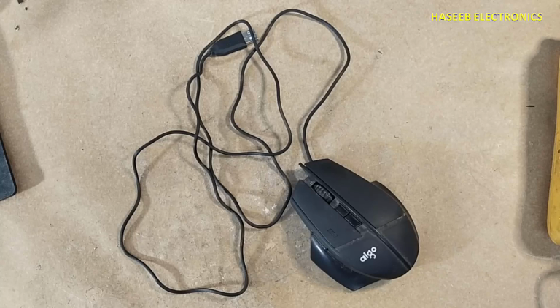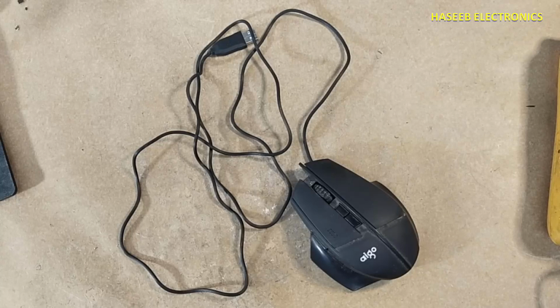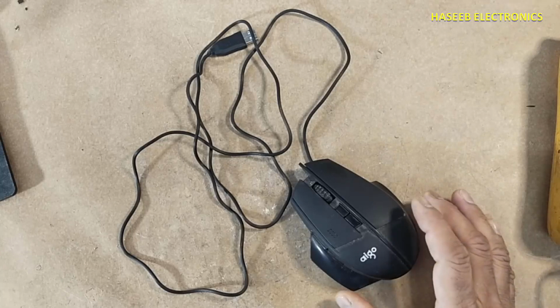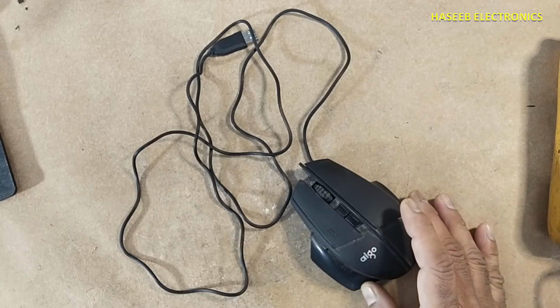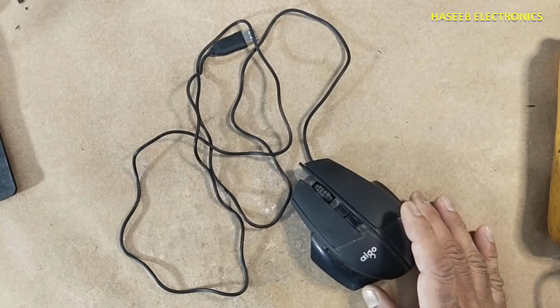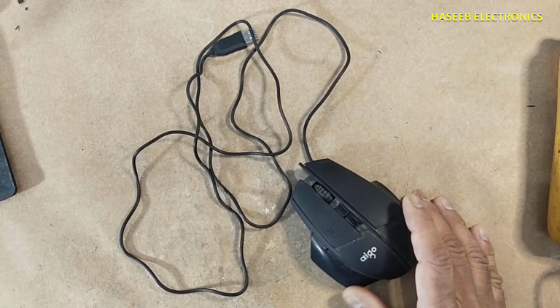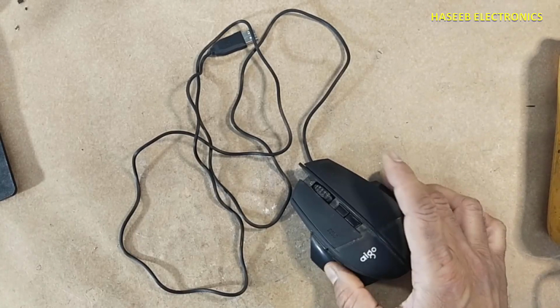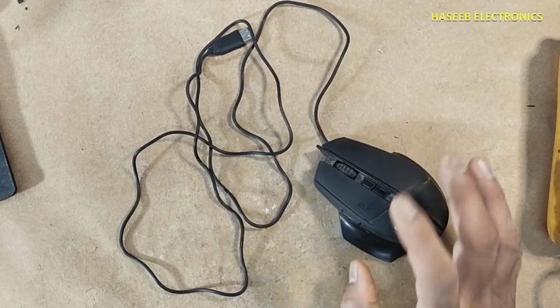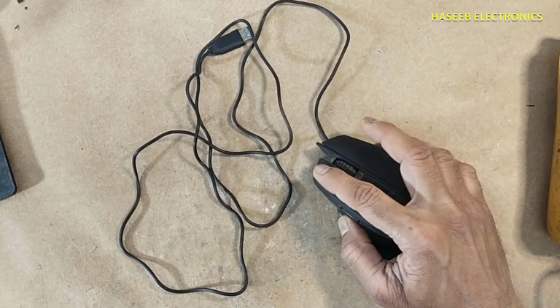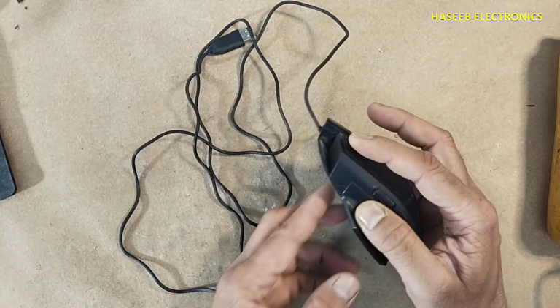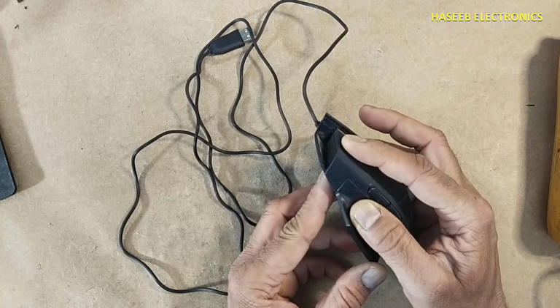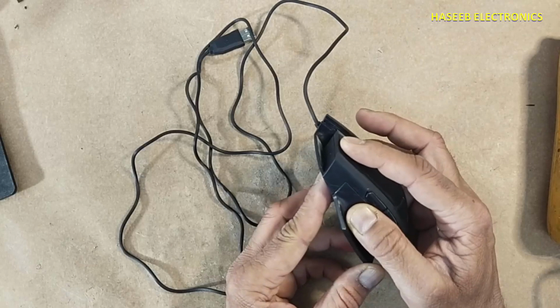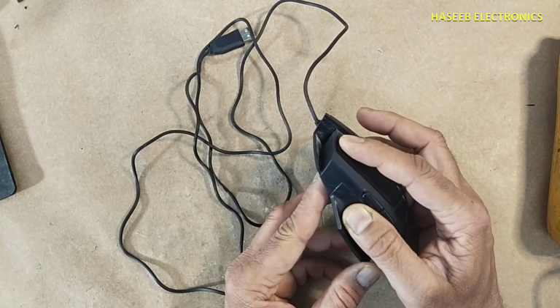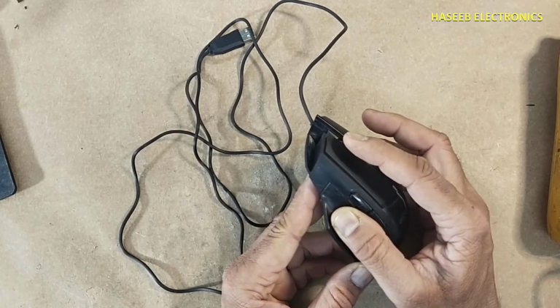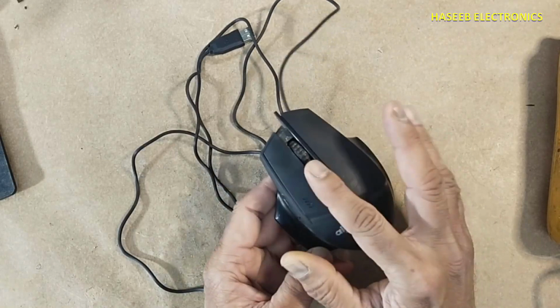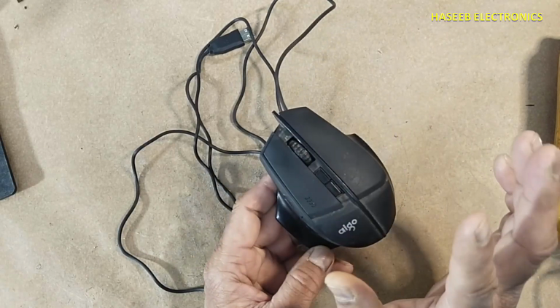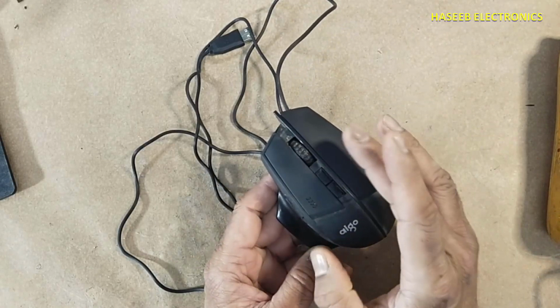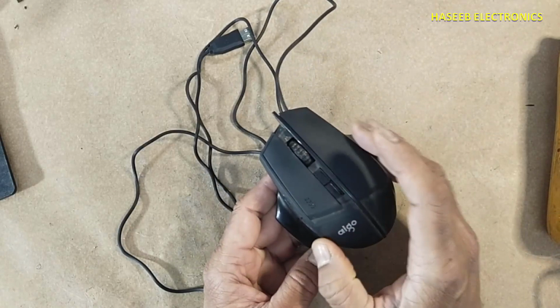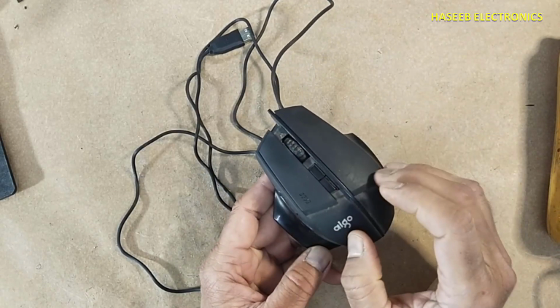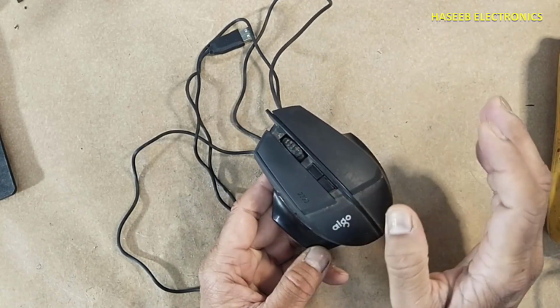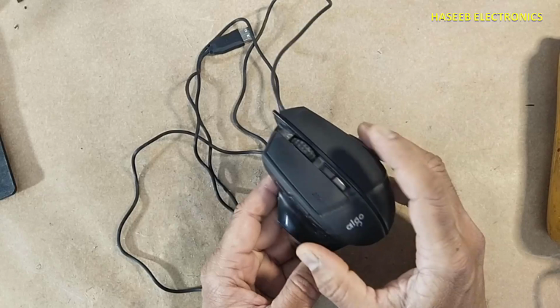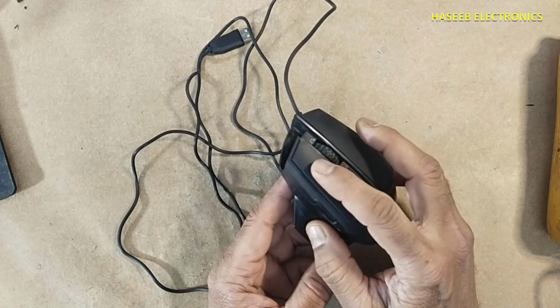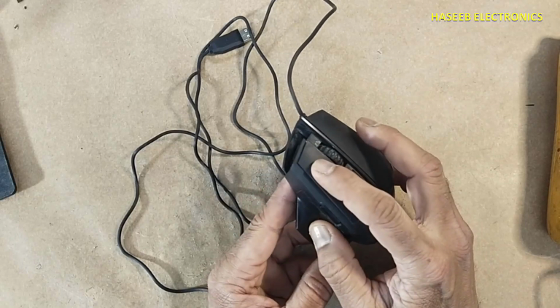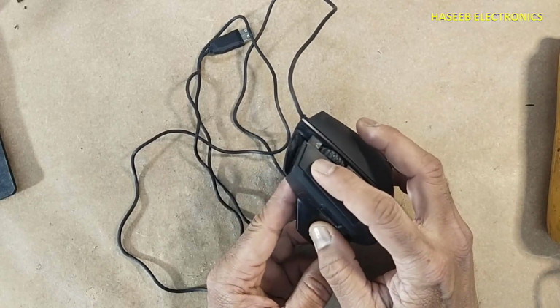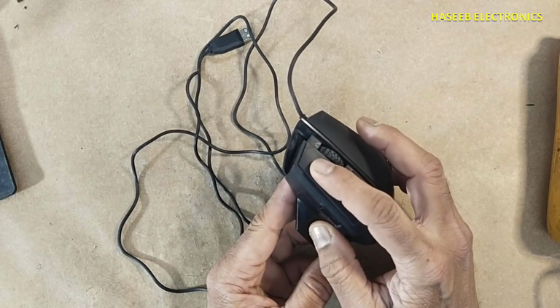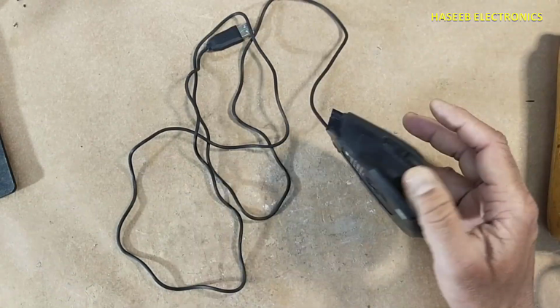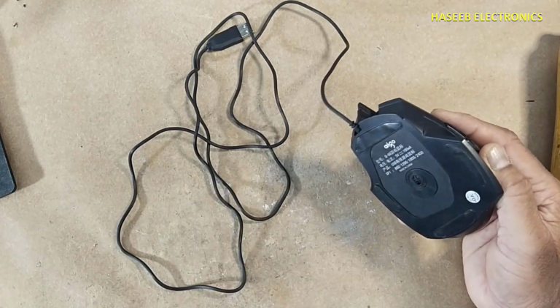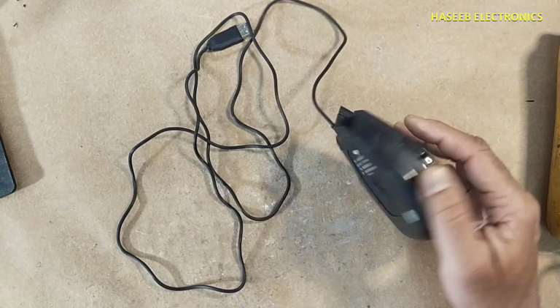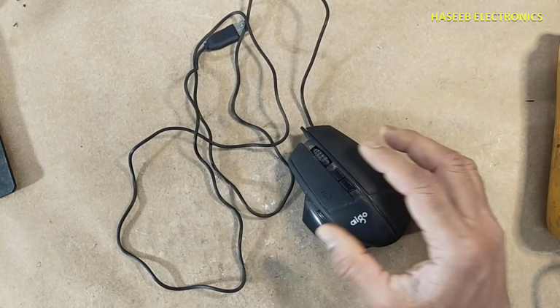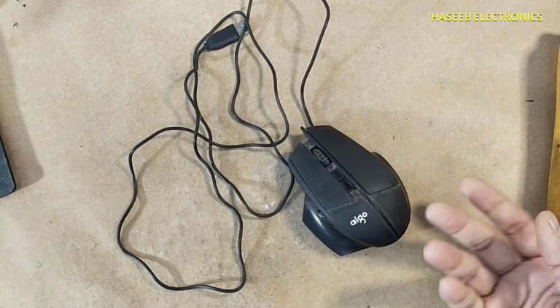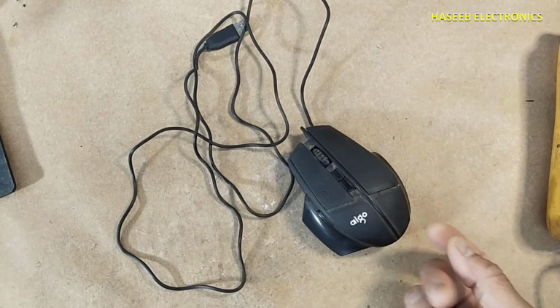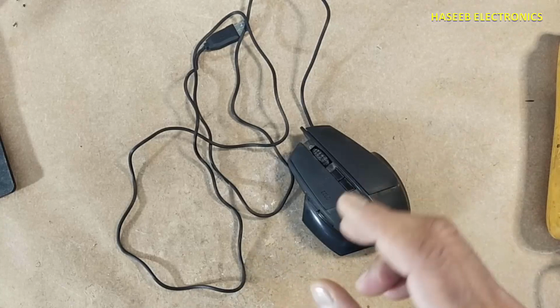Assalamualaikum warahmatullahi wabarakatuhu, friends, welcome back to my channel. The left mouse key is not working on this mouse — other keys are working normally, but there is a problem with this button. Let's open it and see how we can fix it.